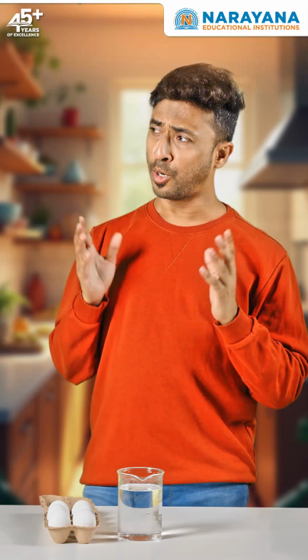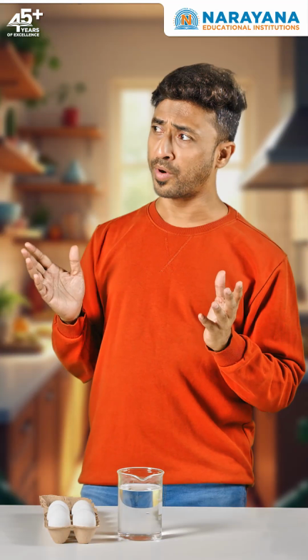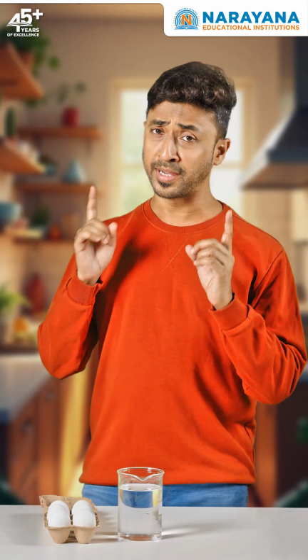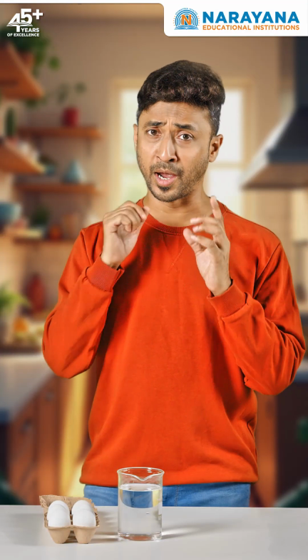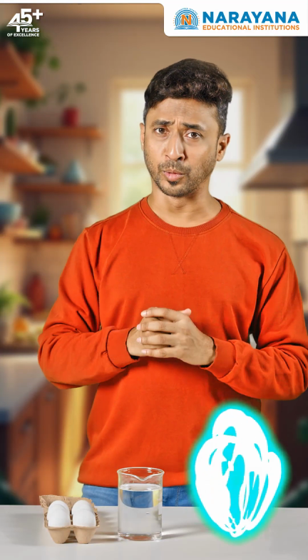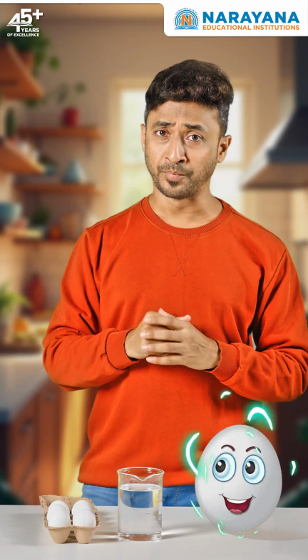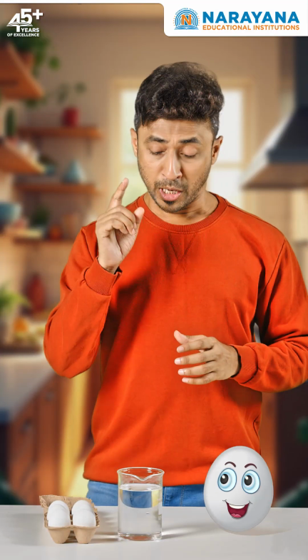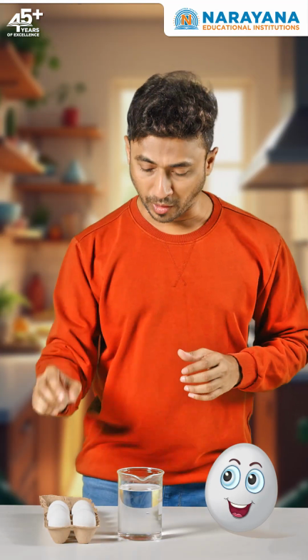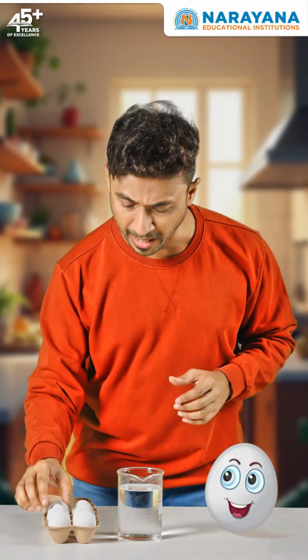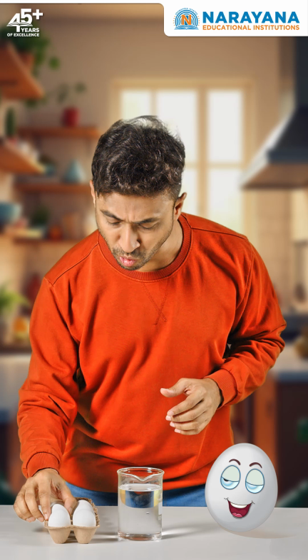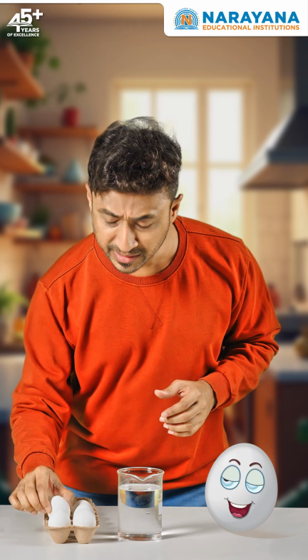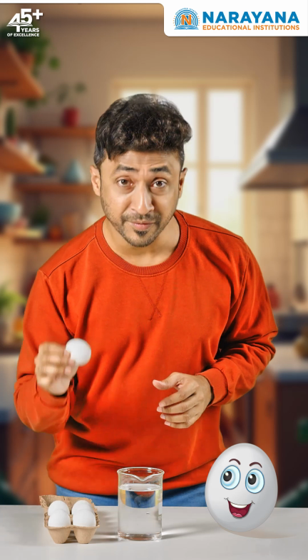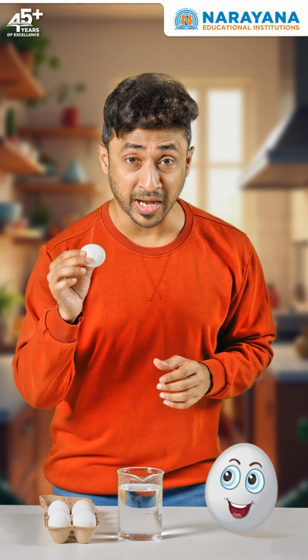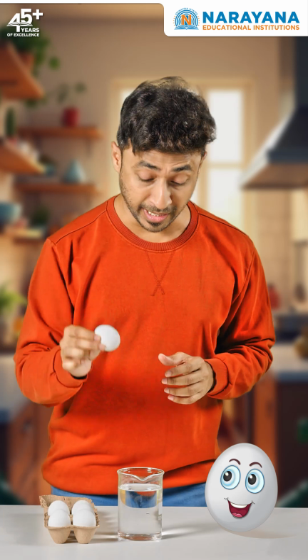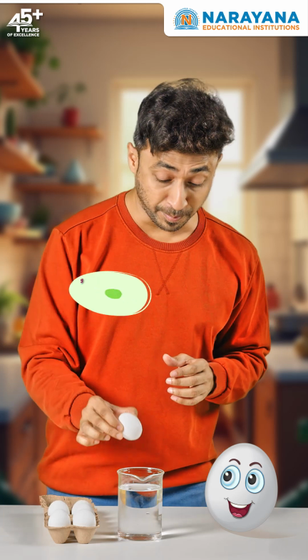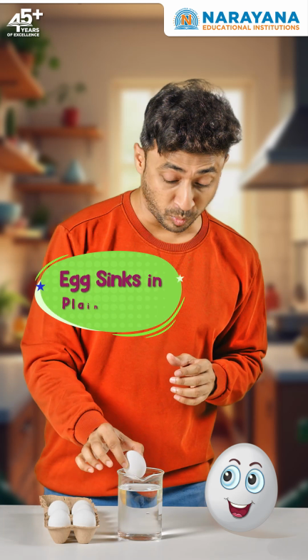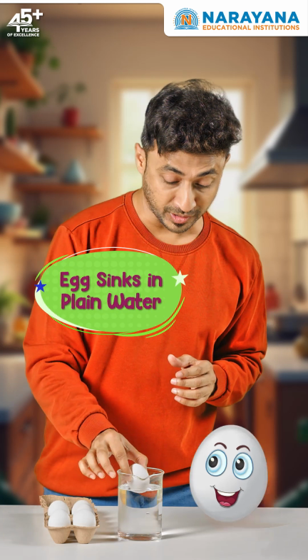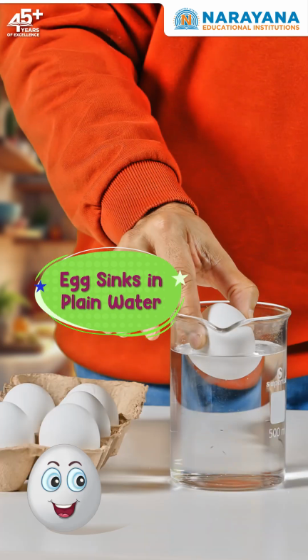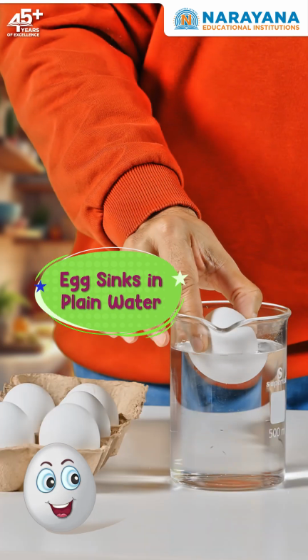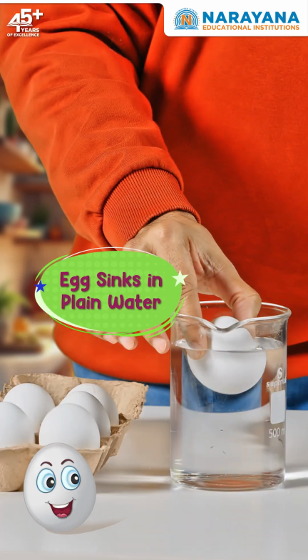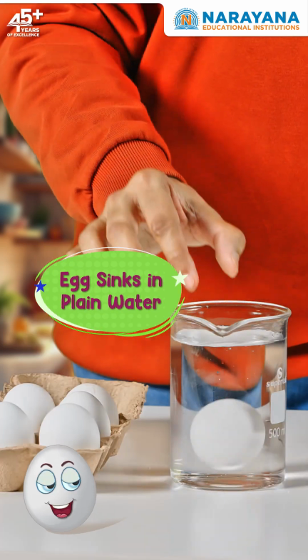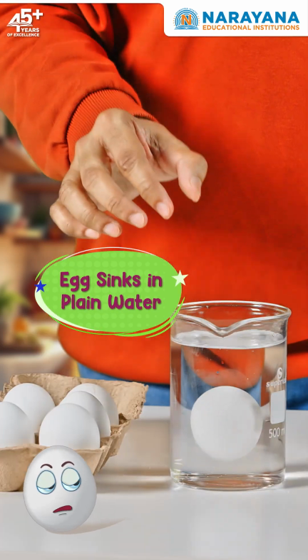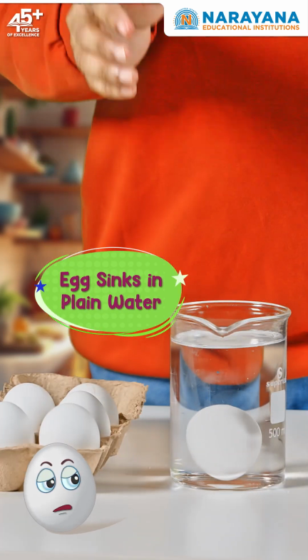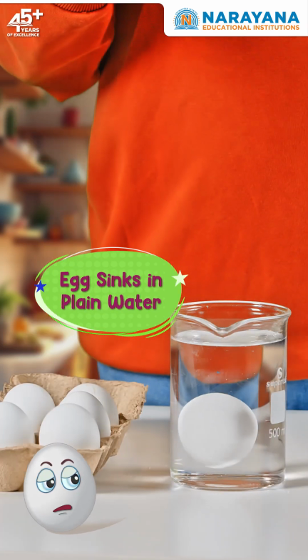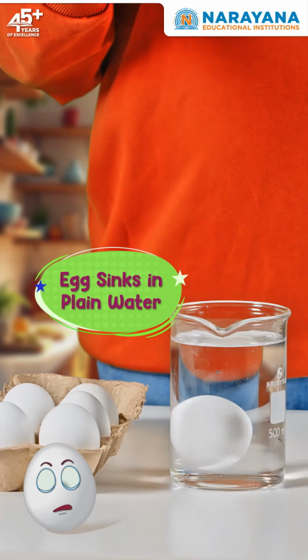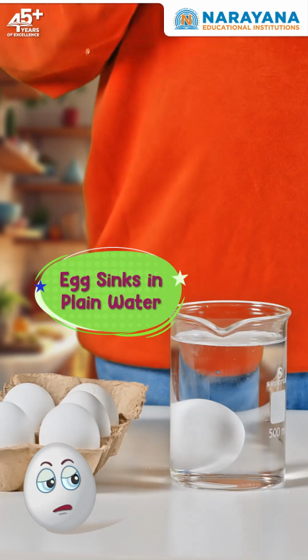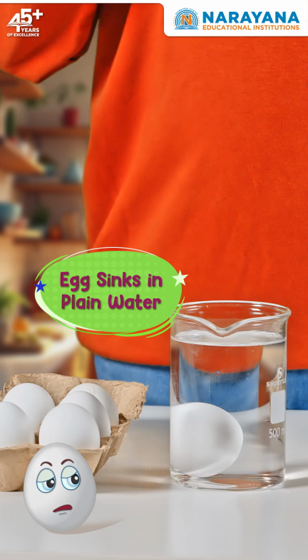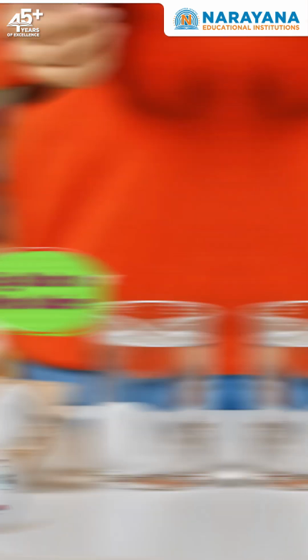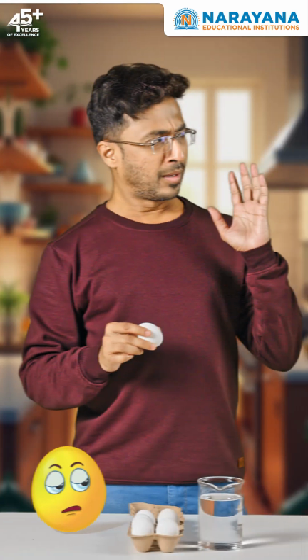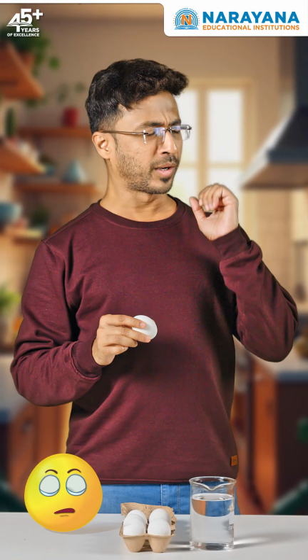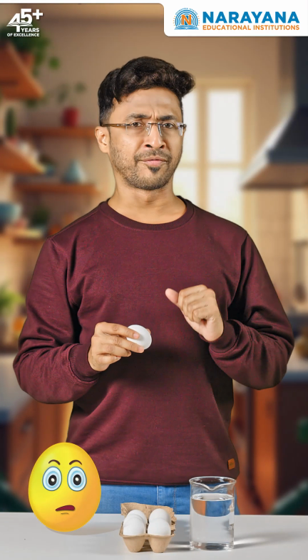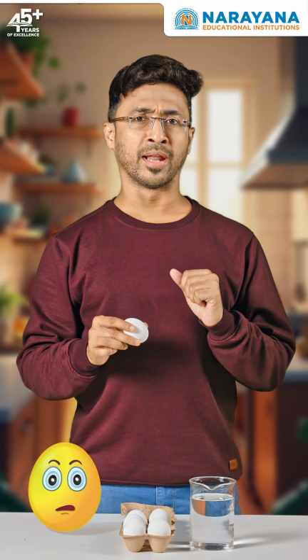Alright, here we go. Look, I'm dropping this fresh egg into the plain water. And as expected, it sinks. Okay, fair enough.